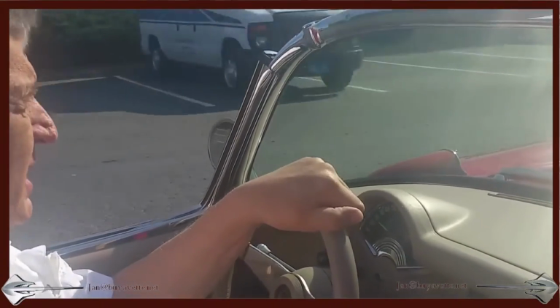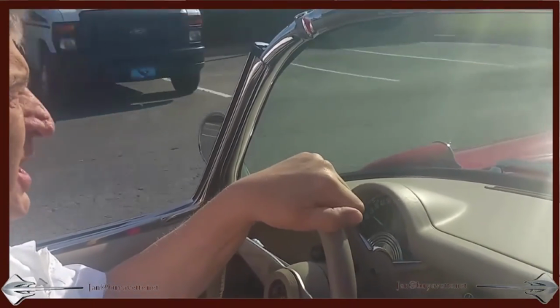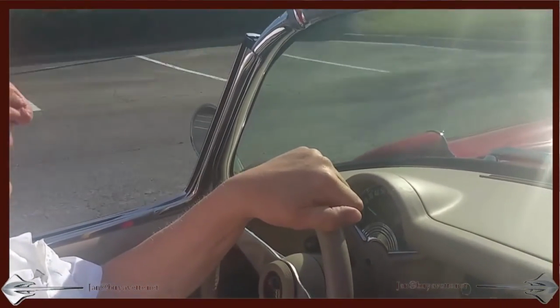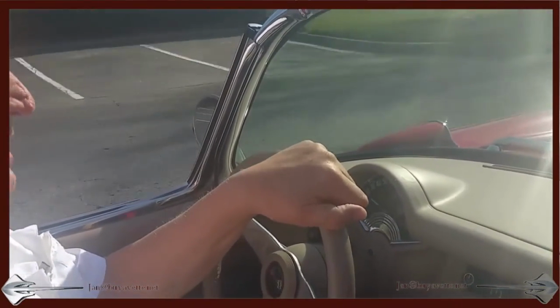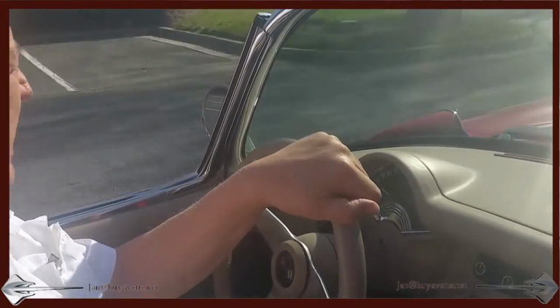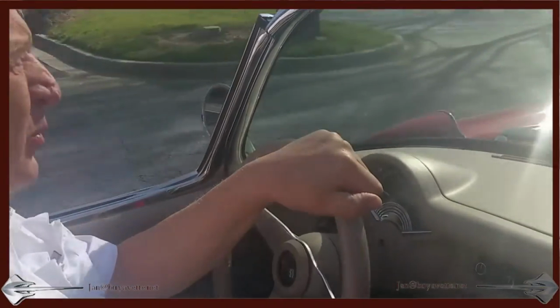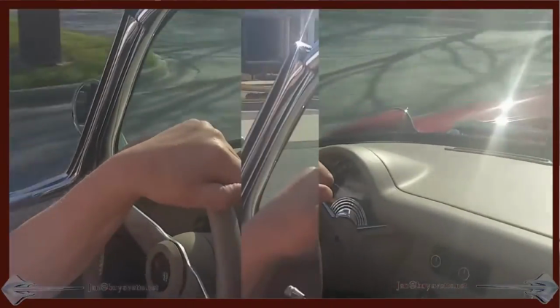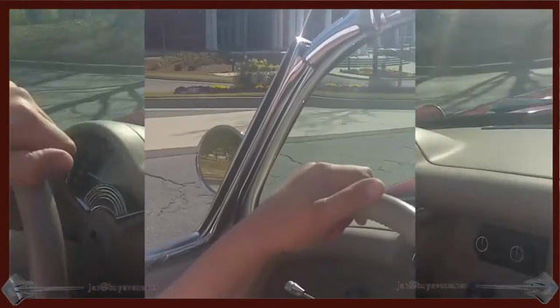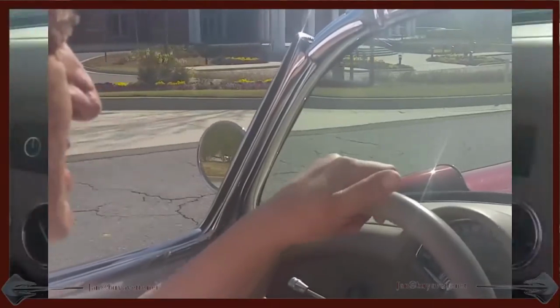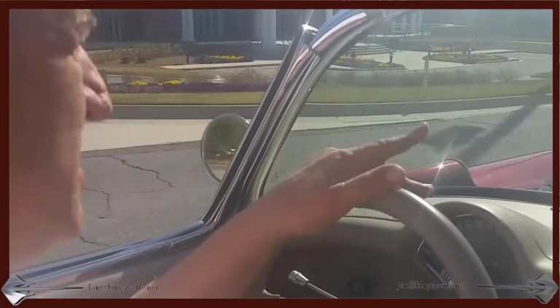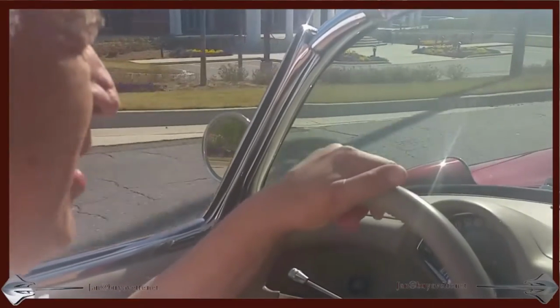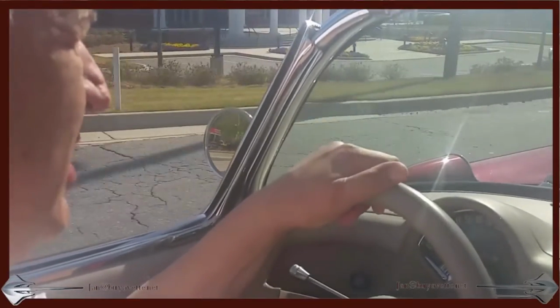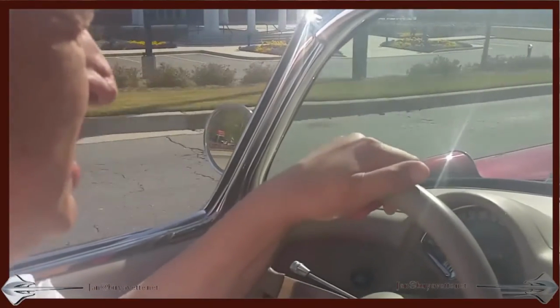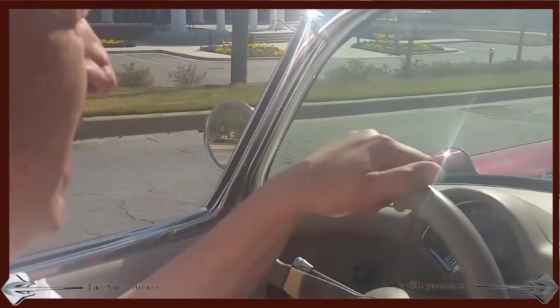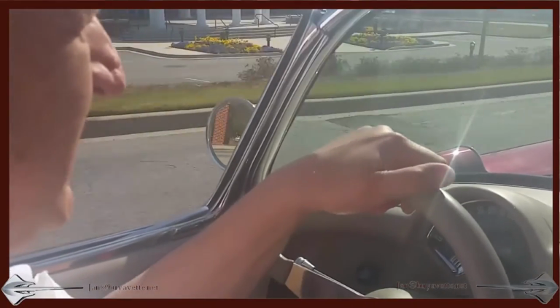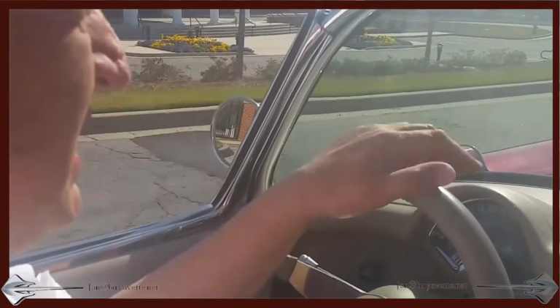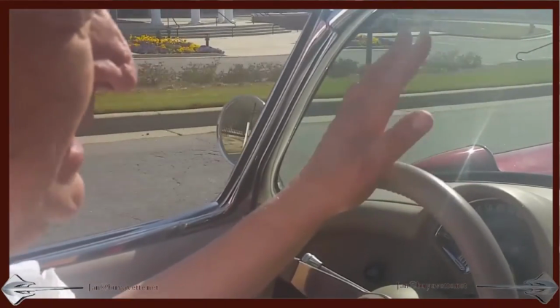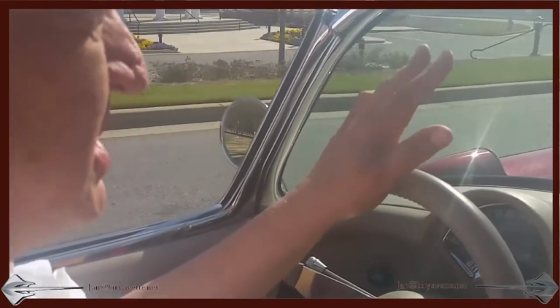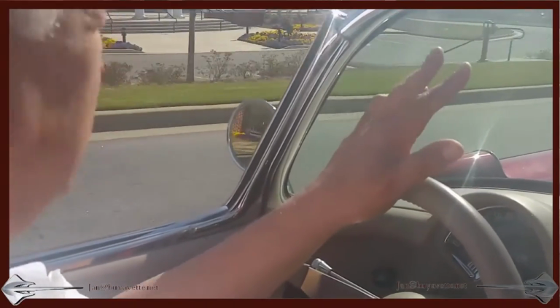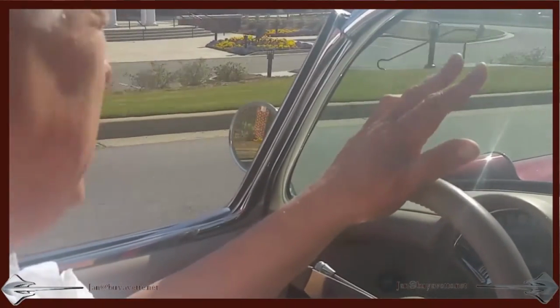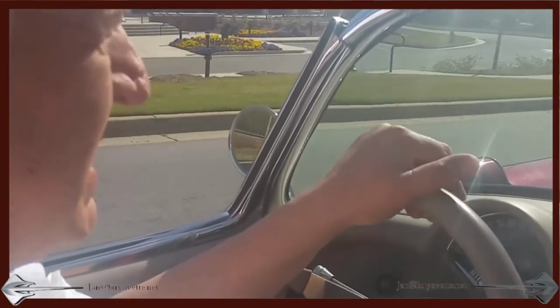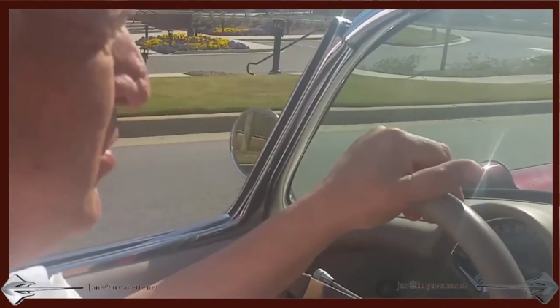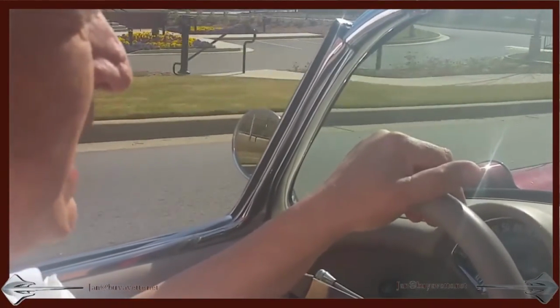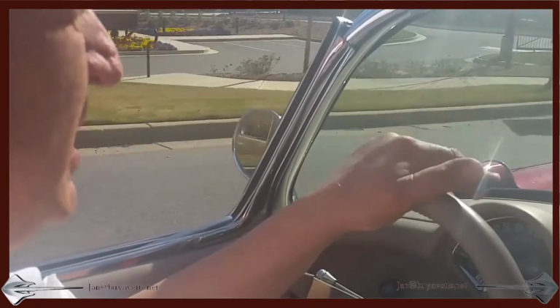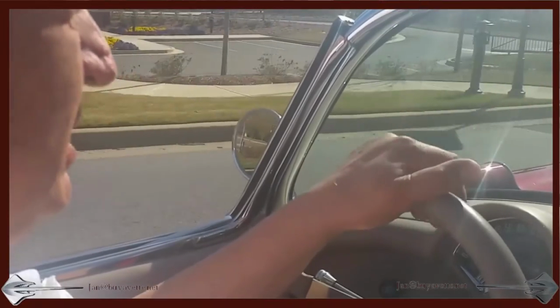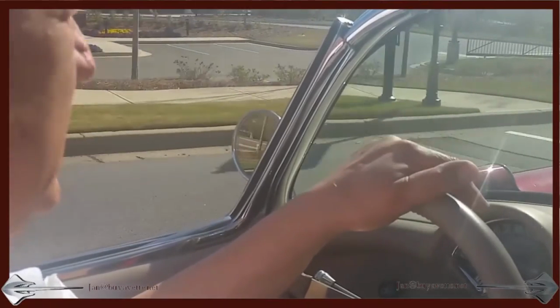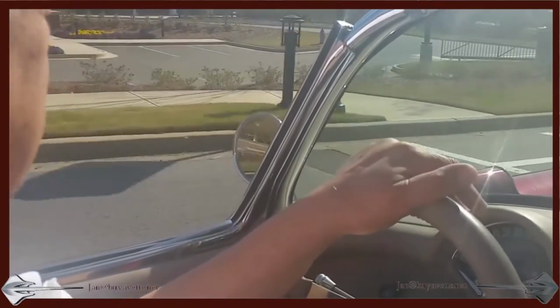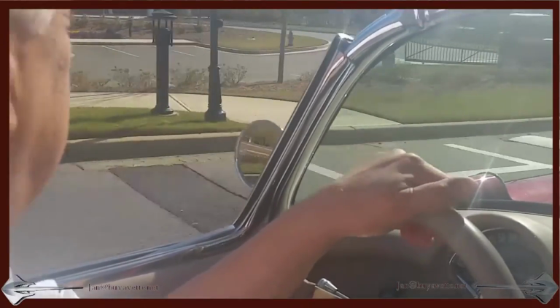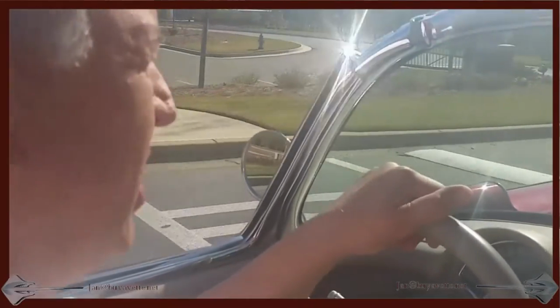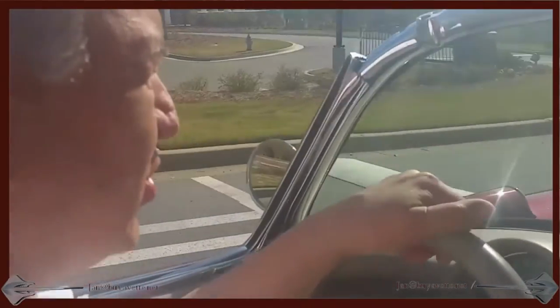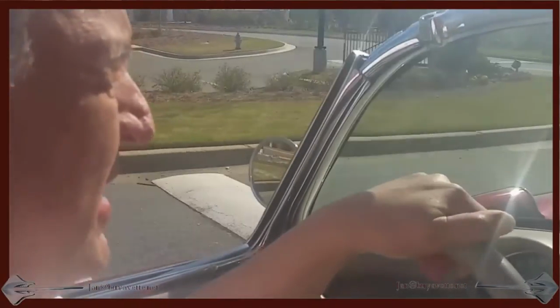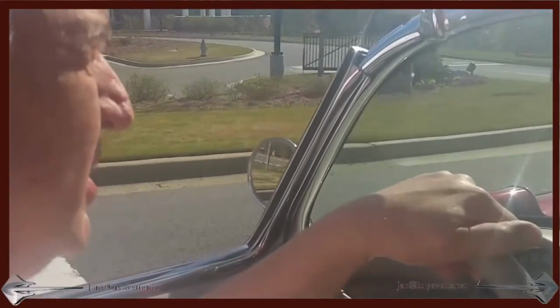I know what it takes. It's got so much power, but yet the way it's set up with the cam and all, it's so drivable.